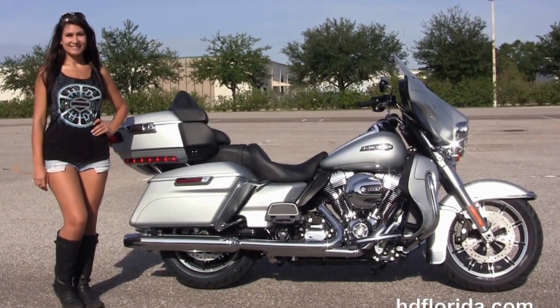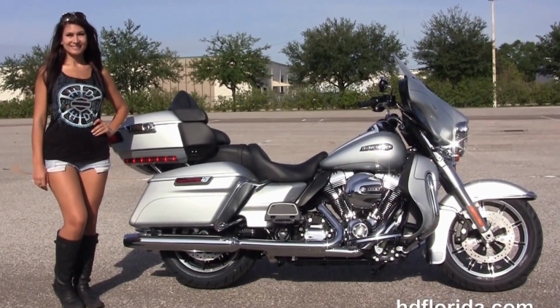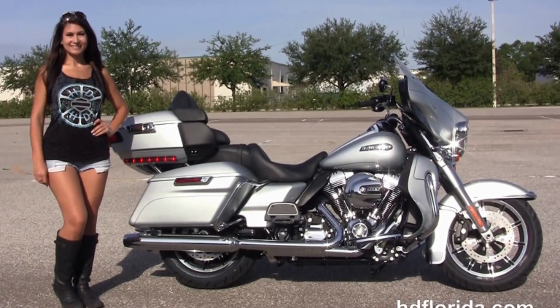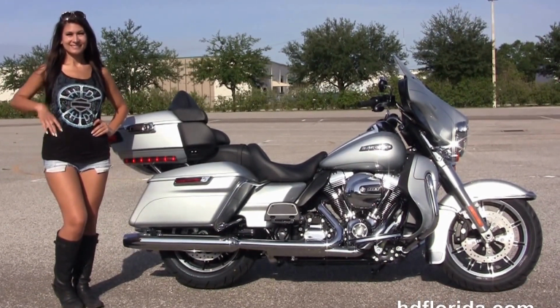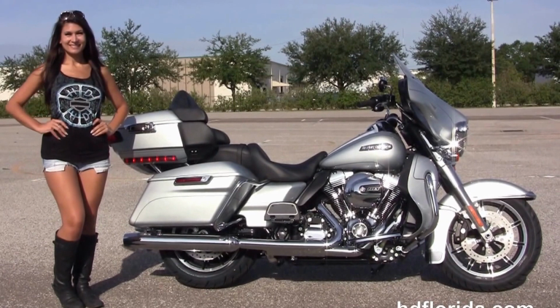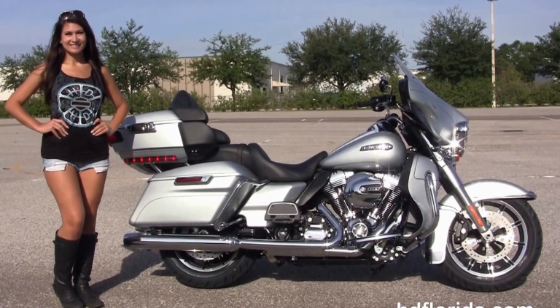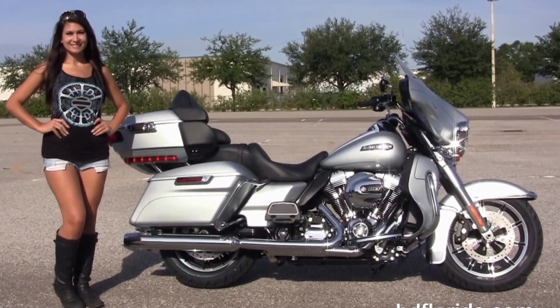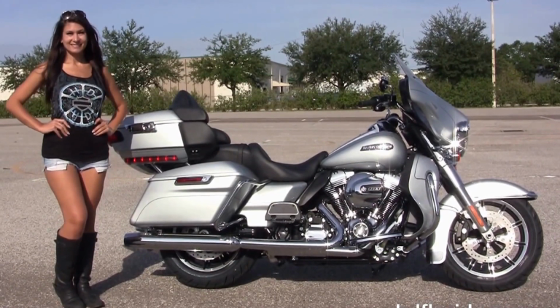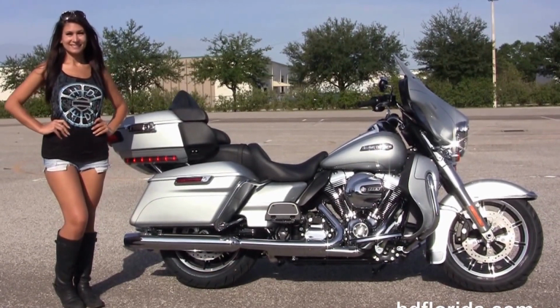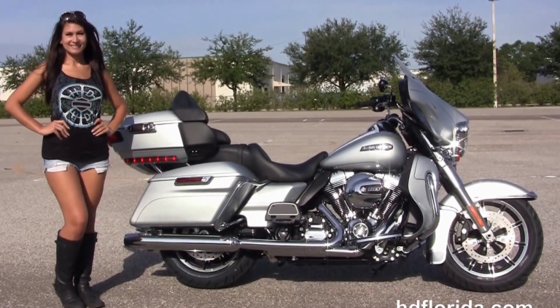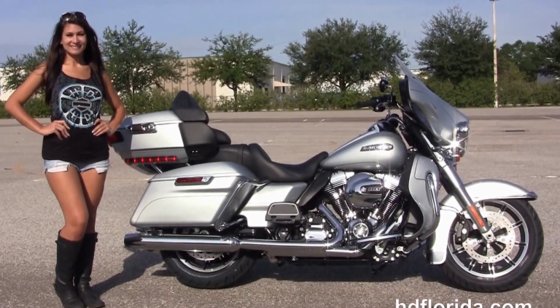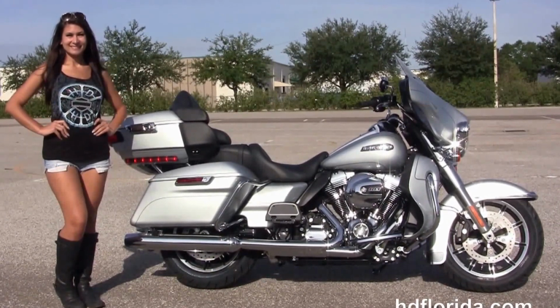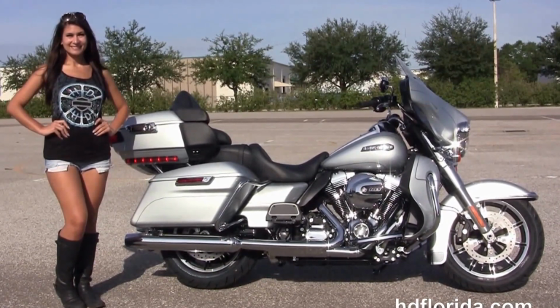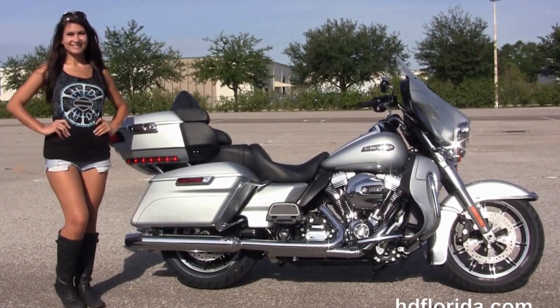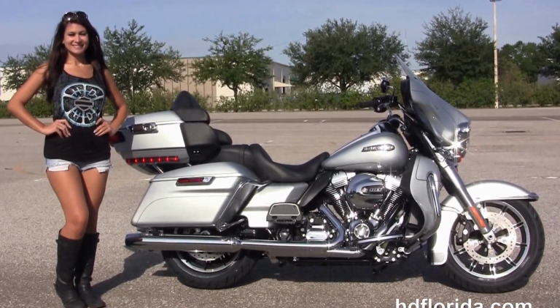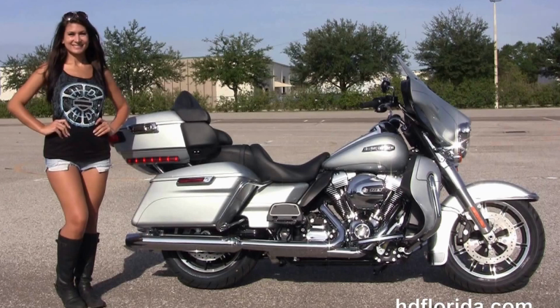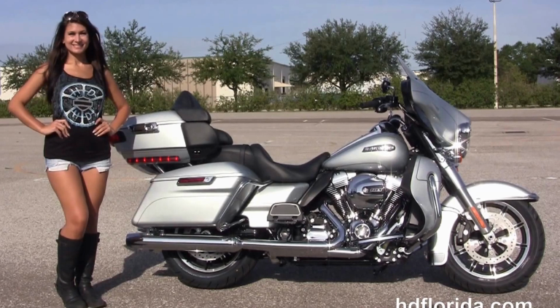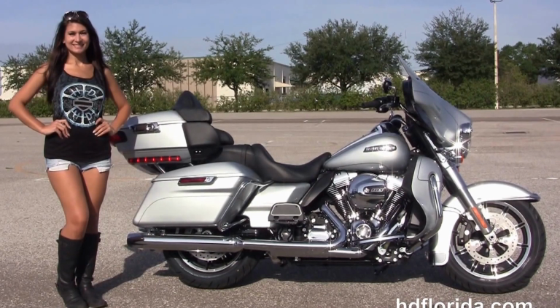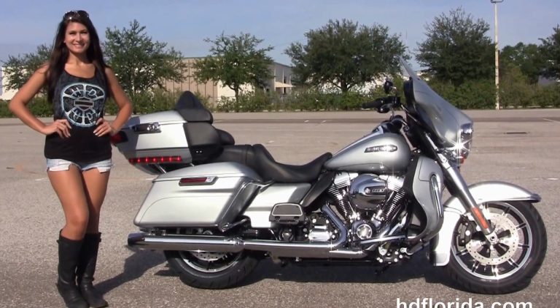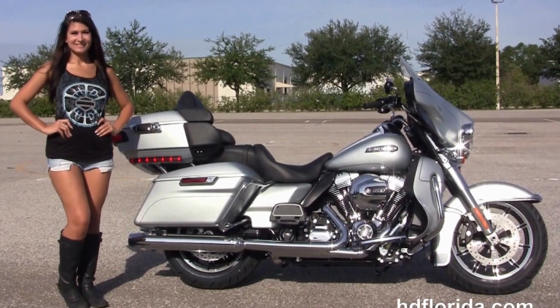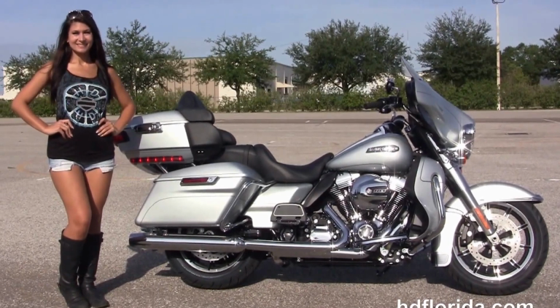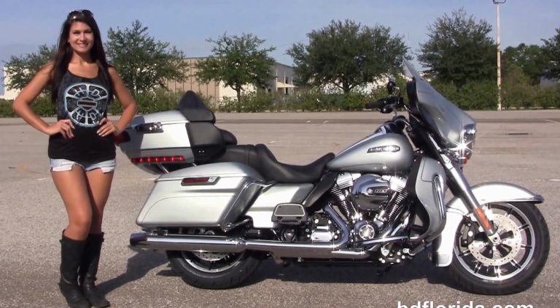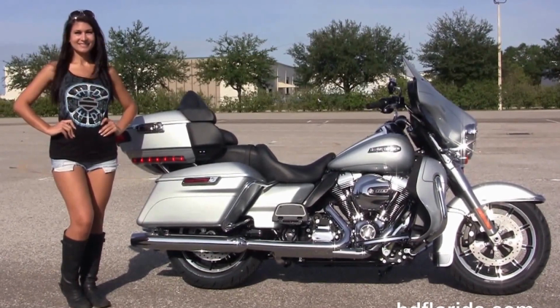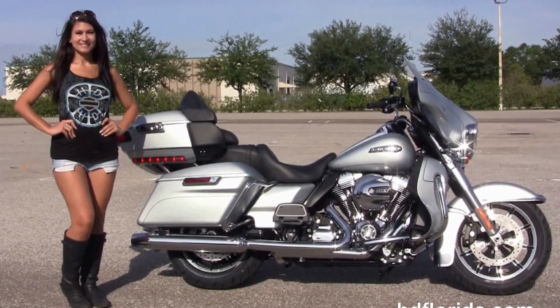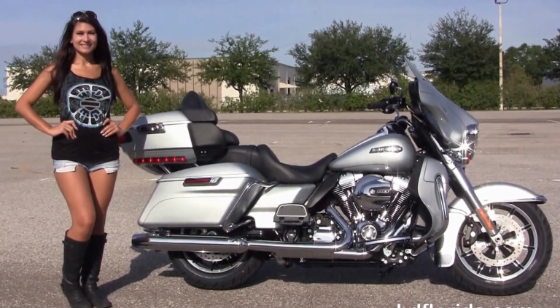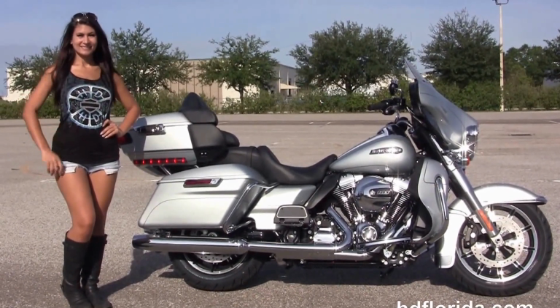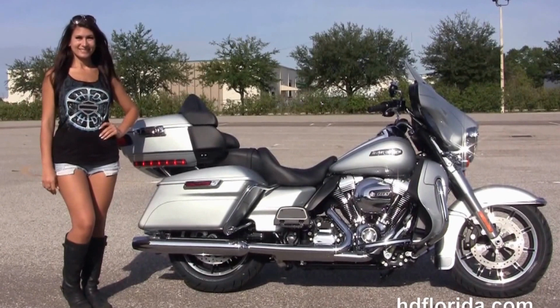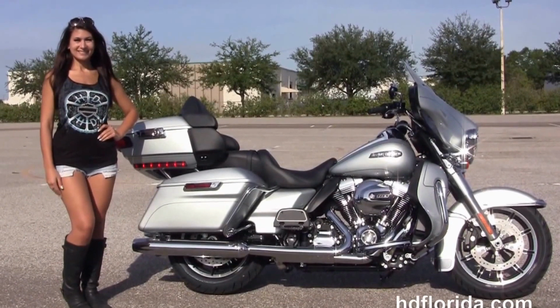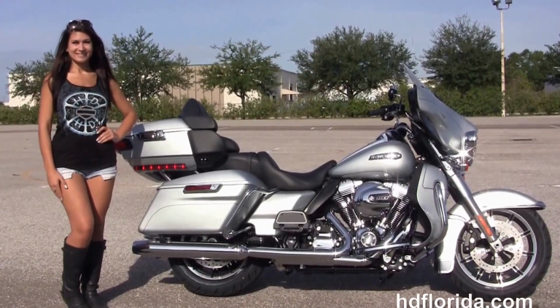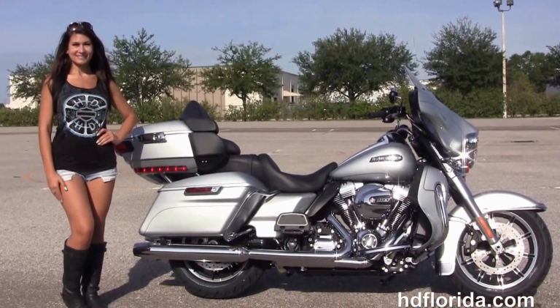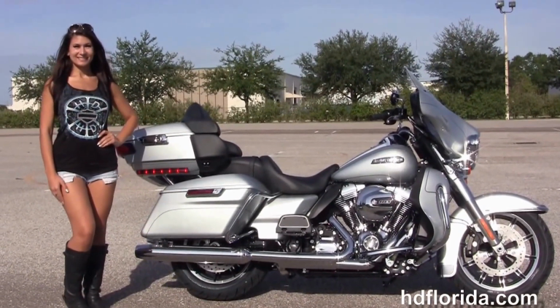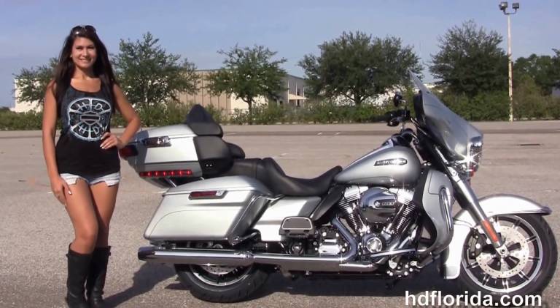We're rated number one in customer service with over 1,200 new and previously enjoyed motorcycles for you to choose from. For more information on this Ultra with the upgraded stereo system, click the link below. To view the rest of our fantastic inventory, visit us at hgflorida.com — we're always open 24/7.